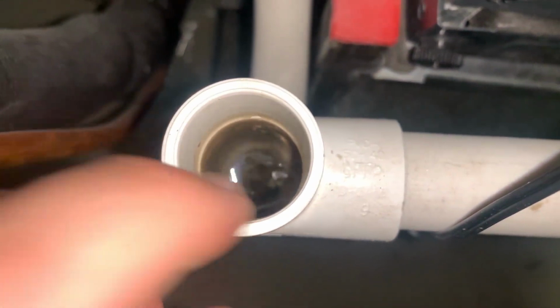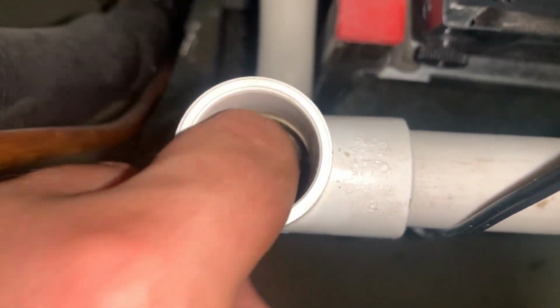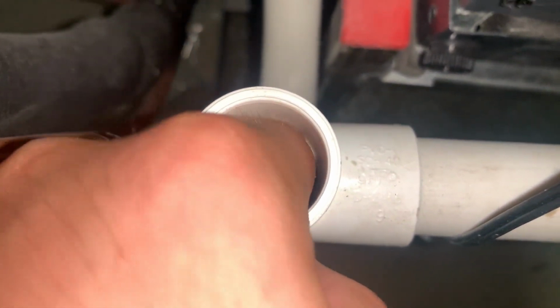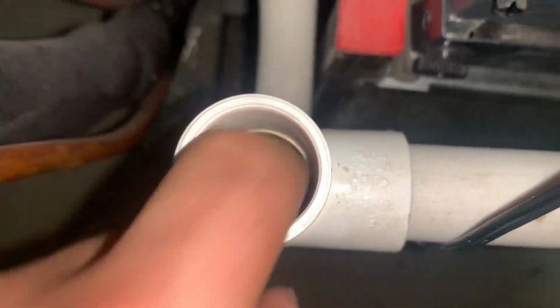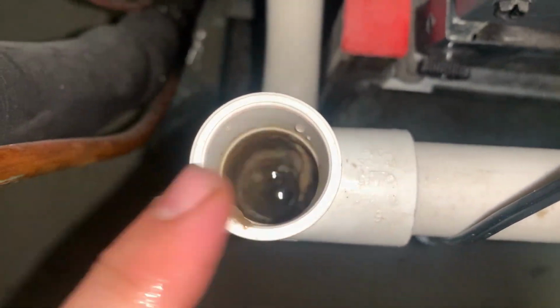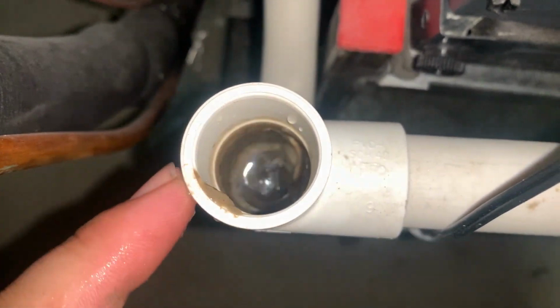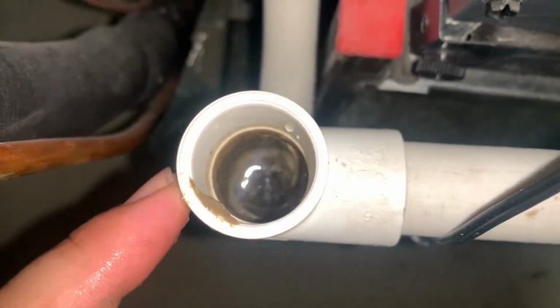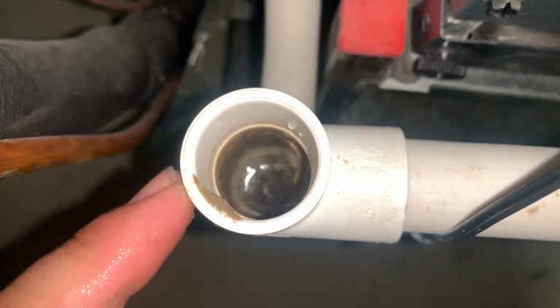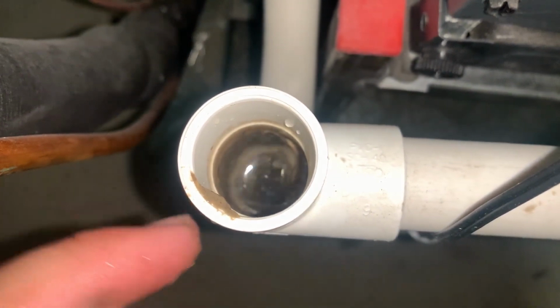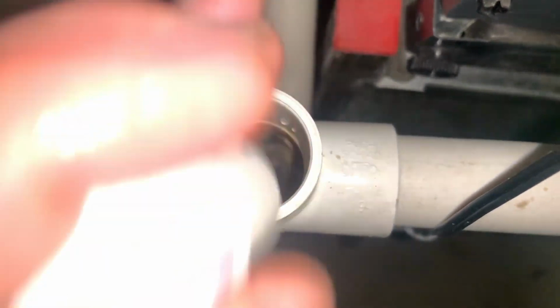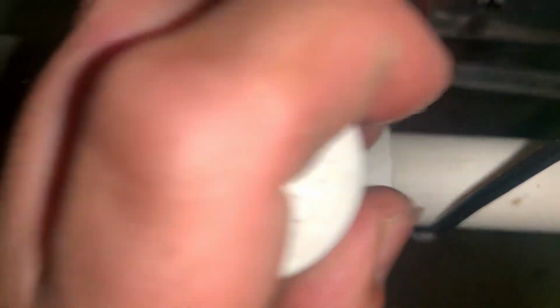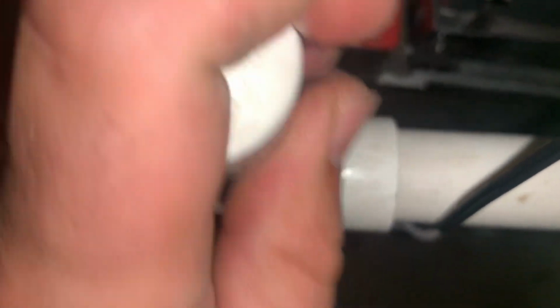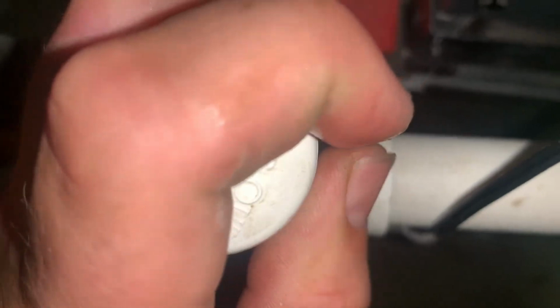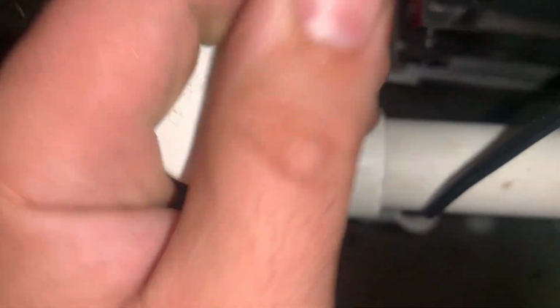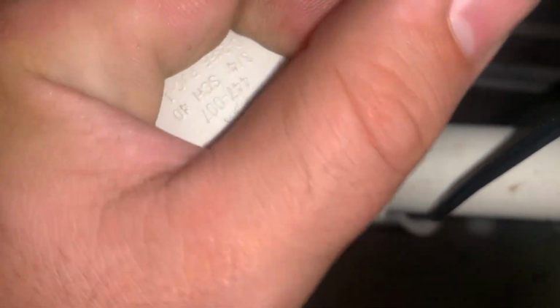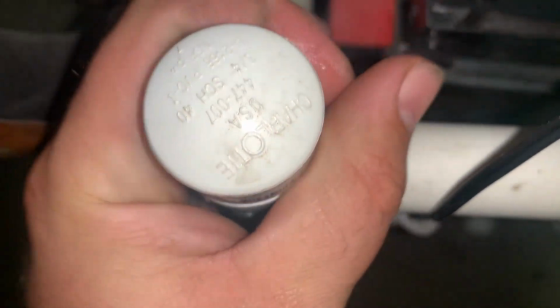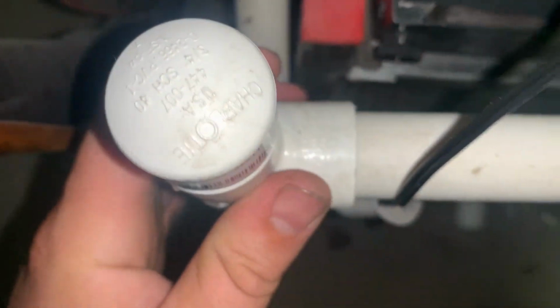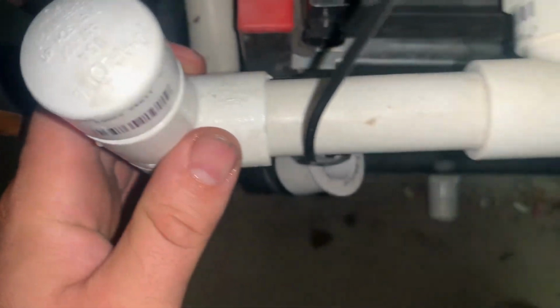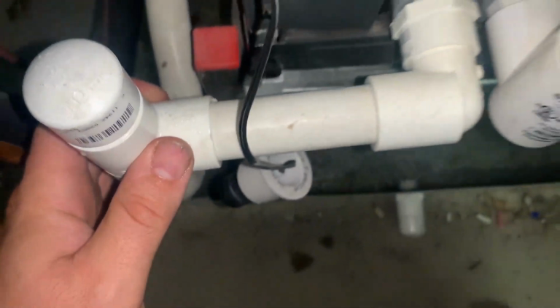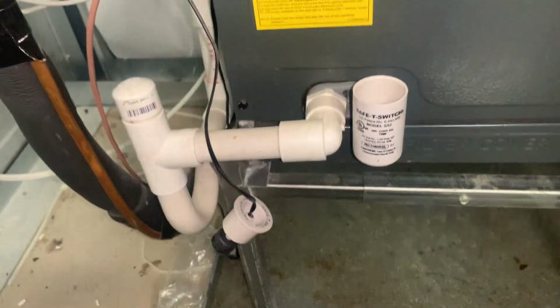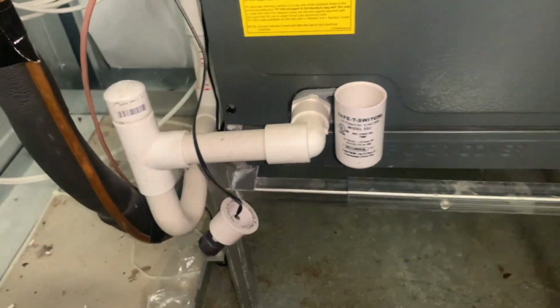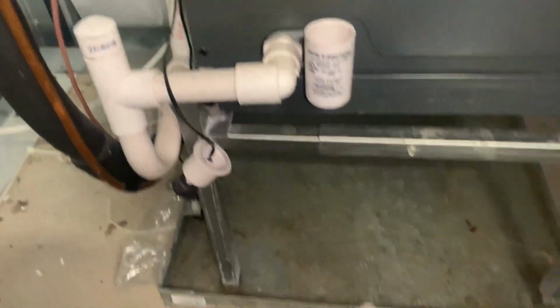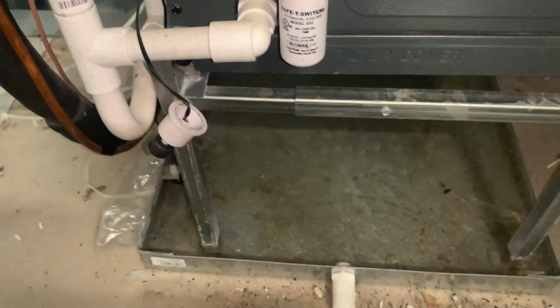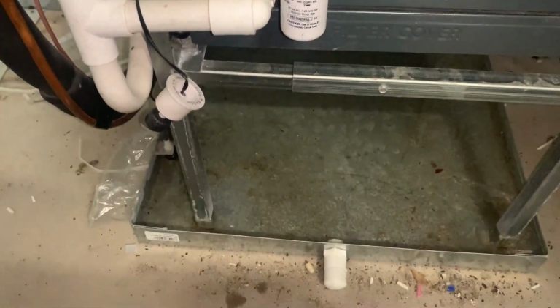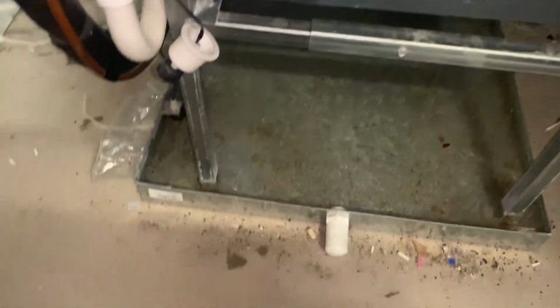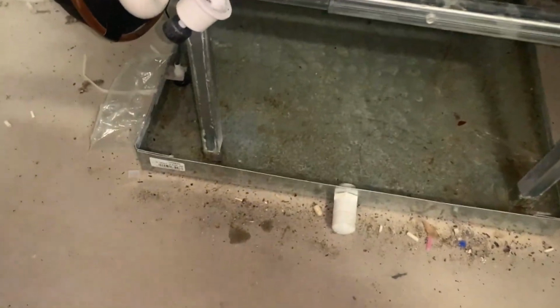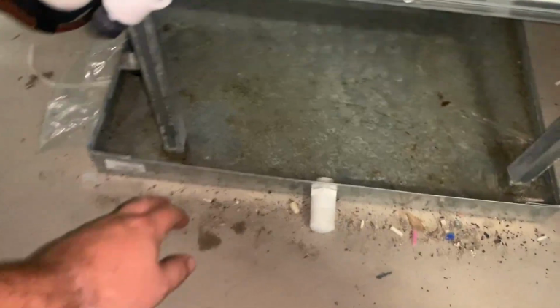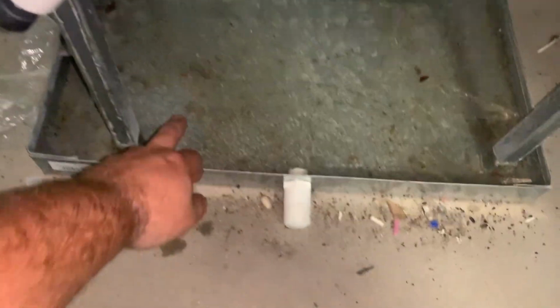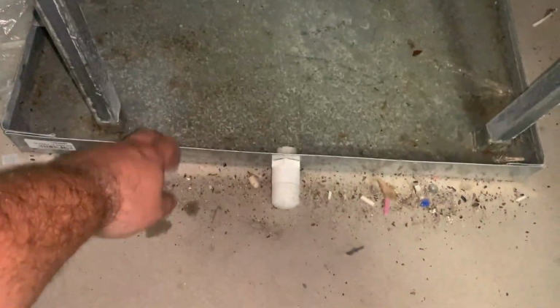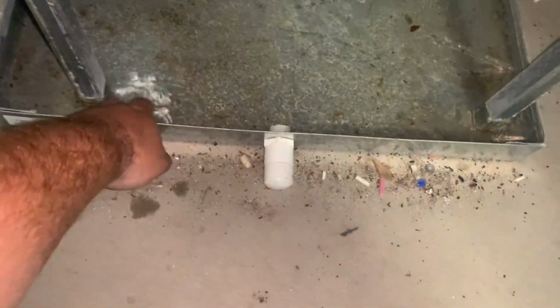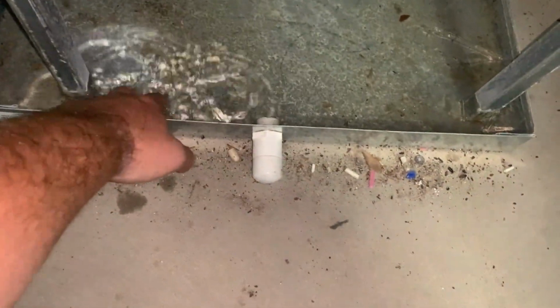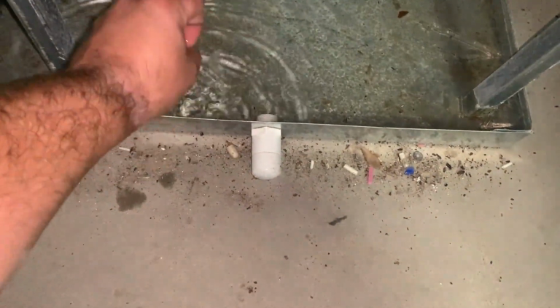Oh yeah, that guy's clogged up pretty good. Let's go ahead and flush it all out and do all that stuff. Get this guy cleaned up.